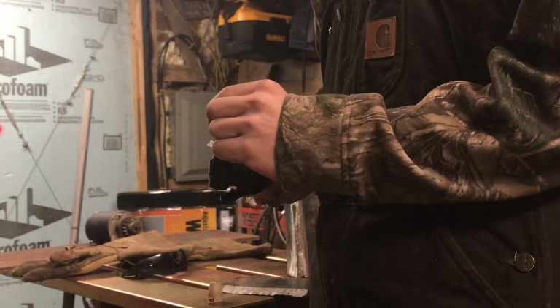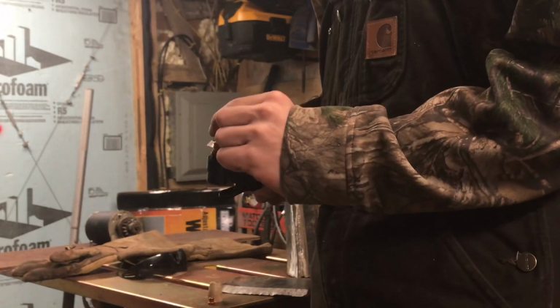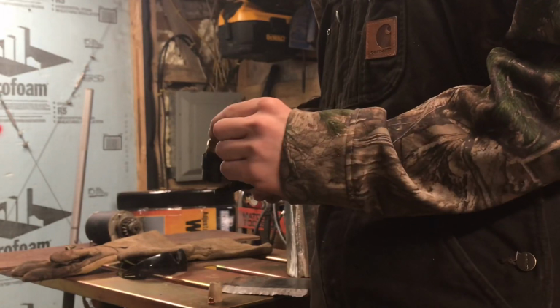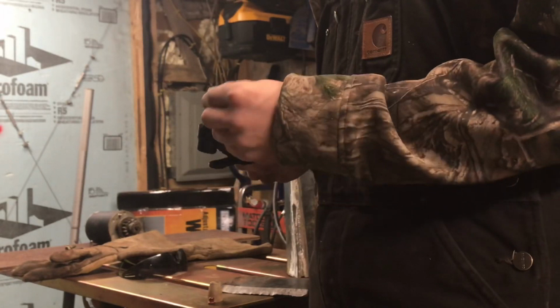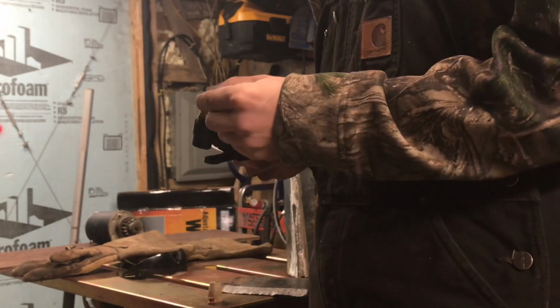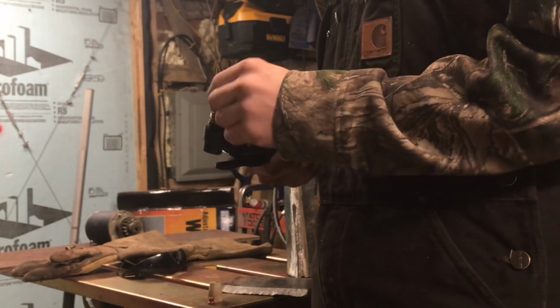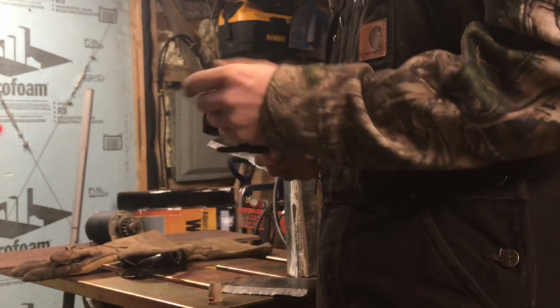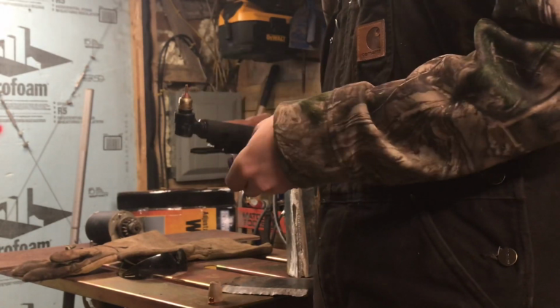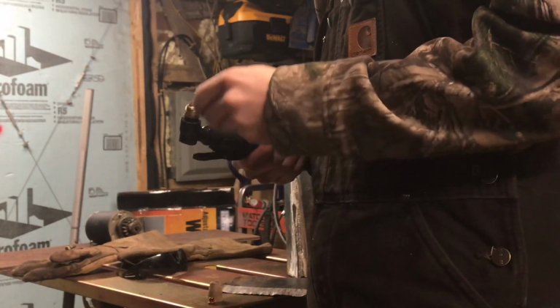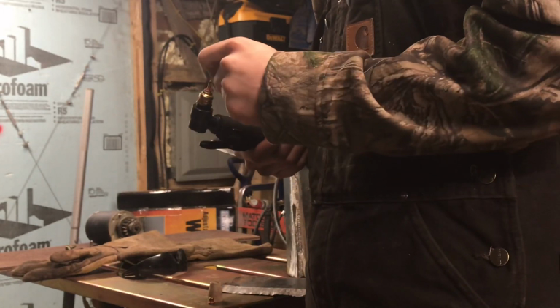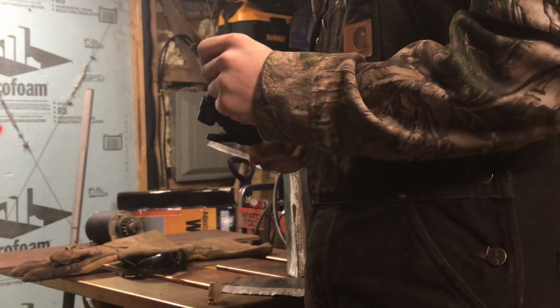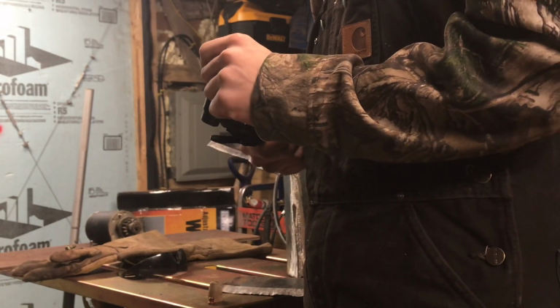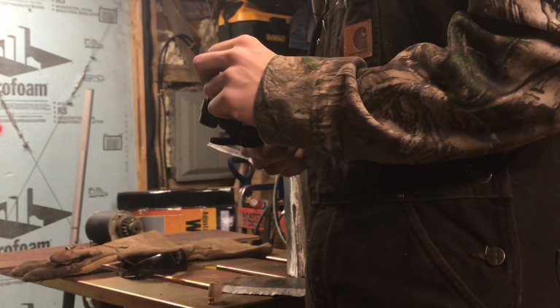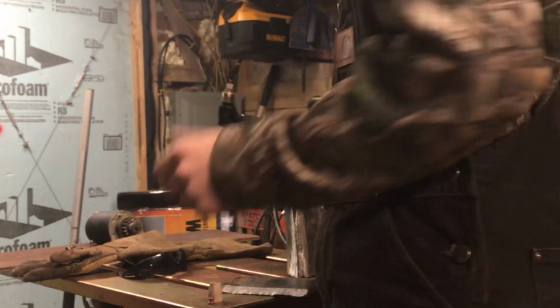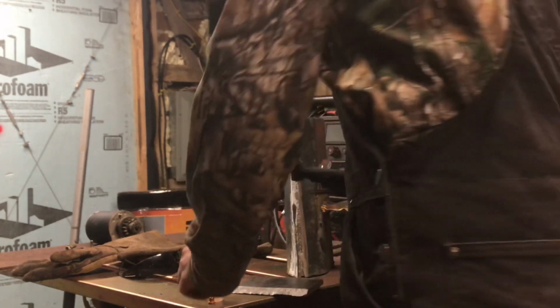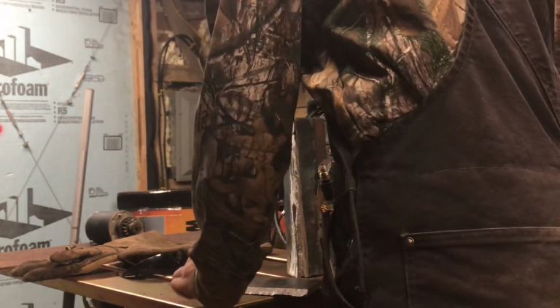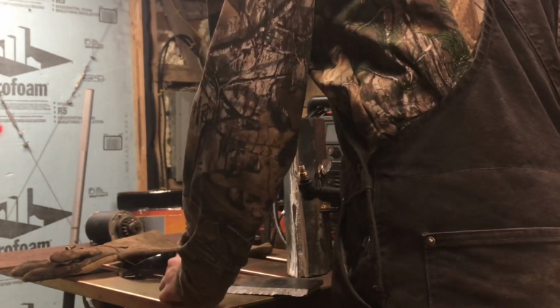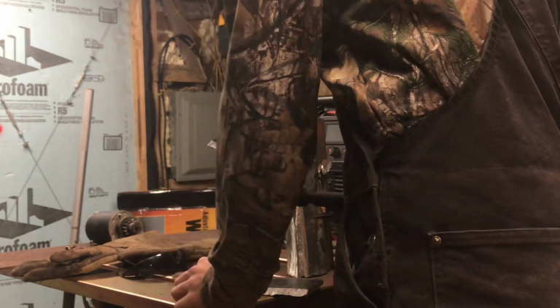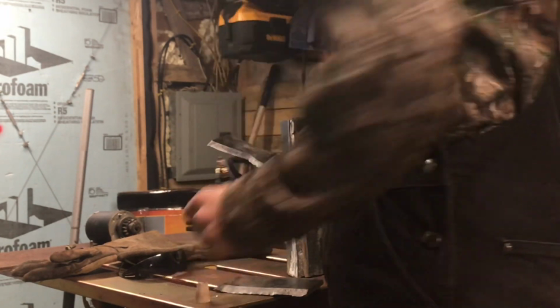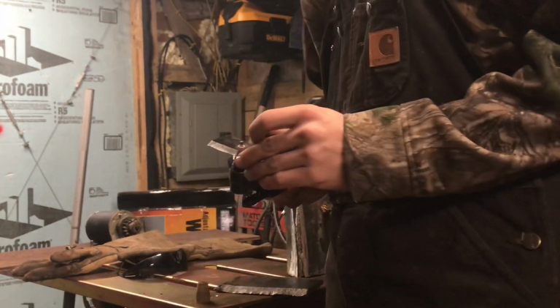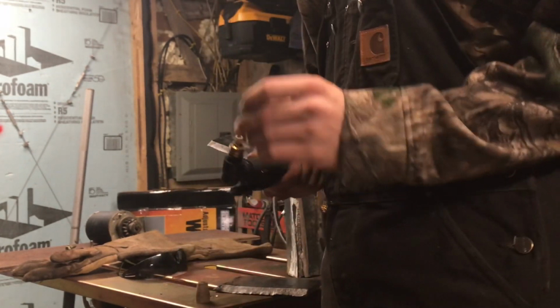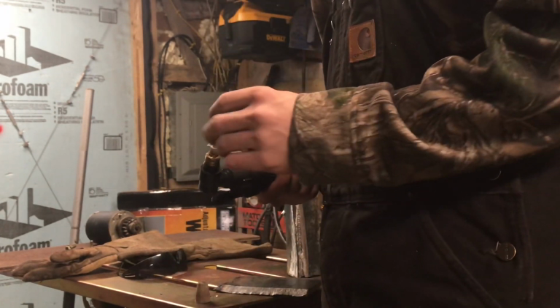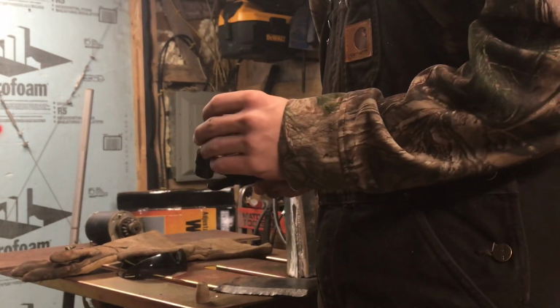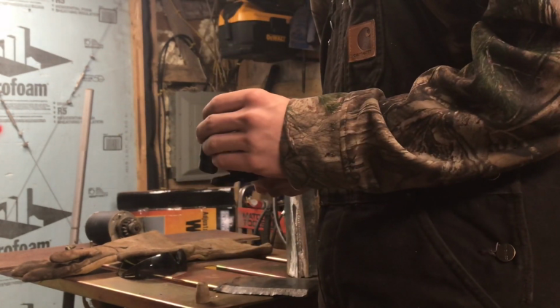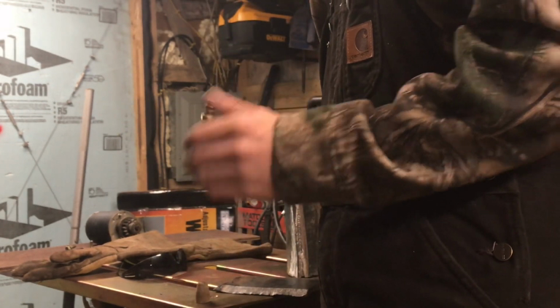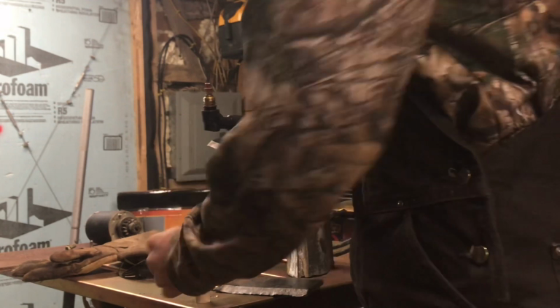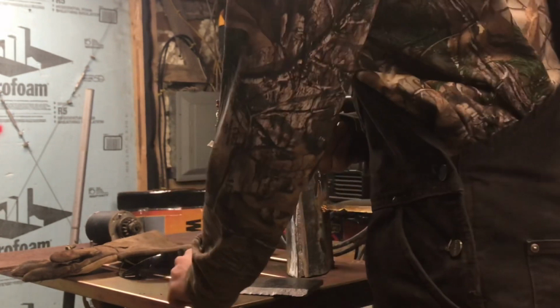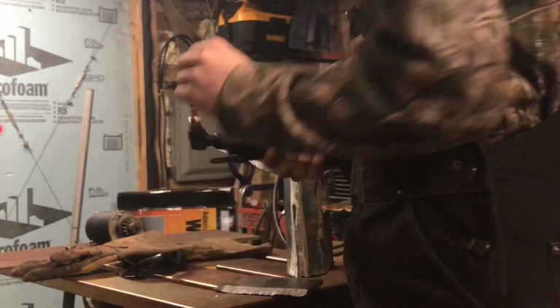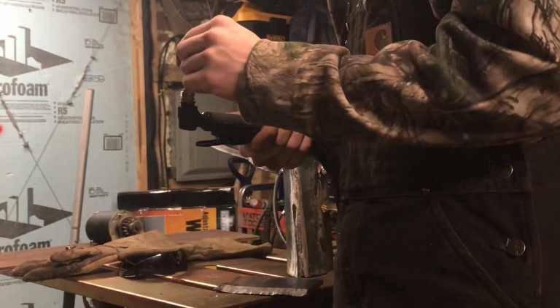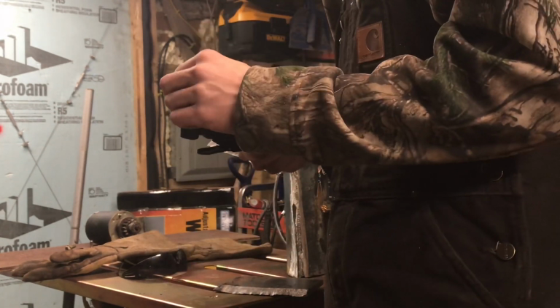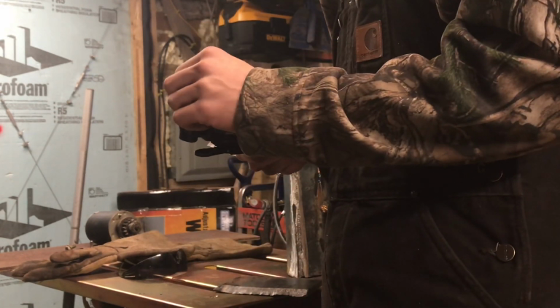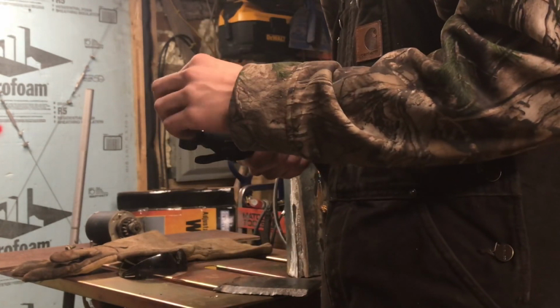It's a double-sided electrode so you can use it twice. You can clean up the end of the electrode and use it again if you'd like. Let's put it back together — it goes electrode, then spinner, then nozzle, and then you put your cone over the top of all that.